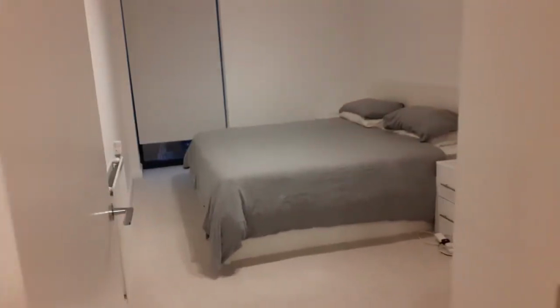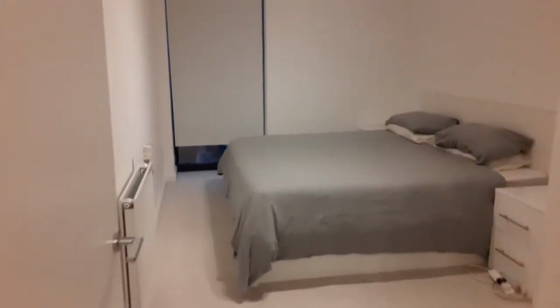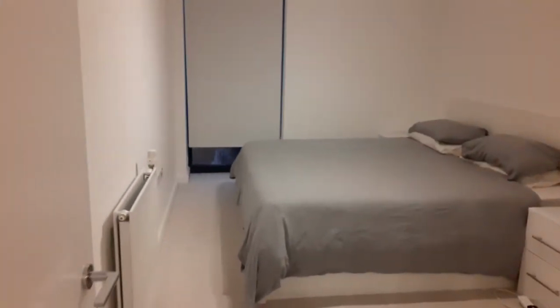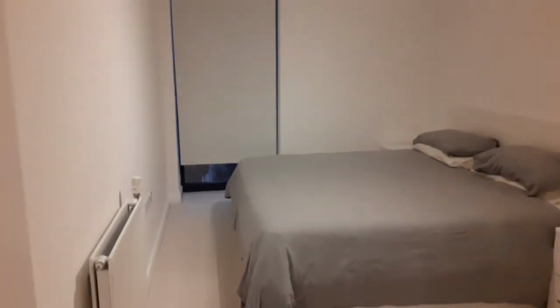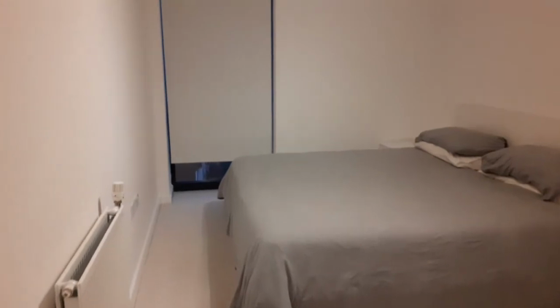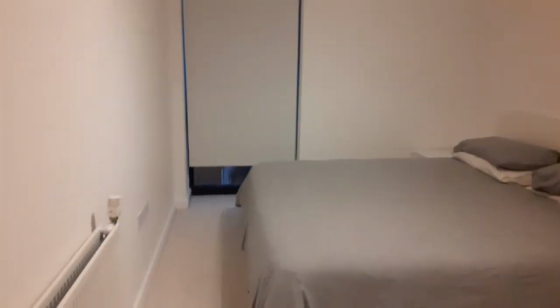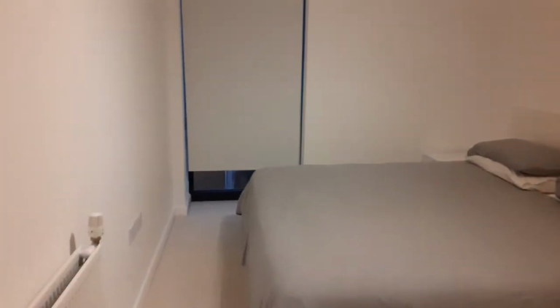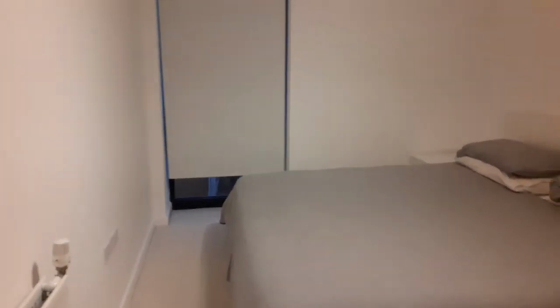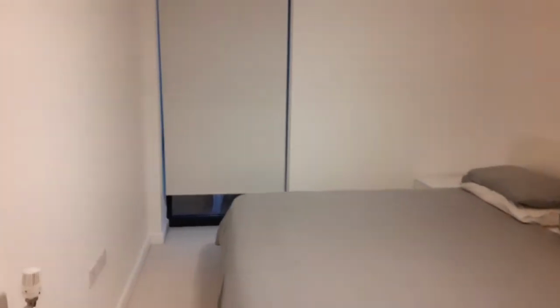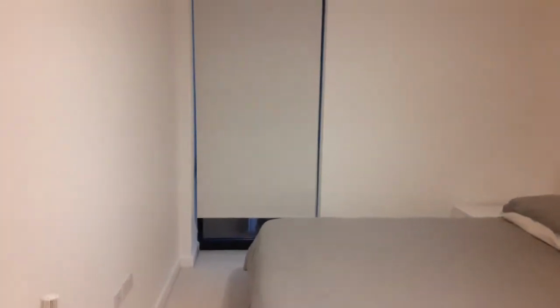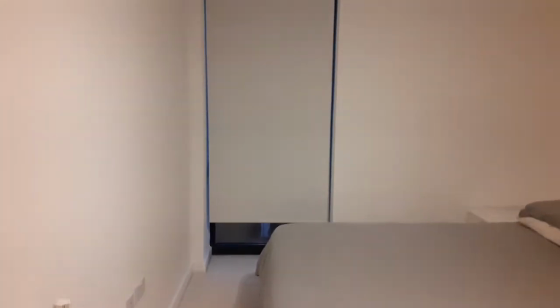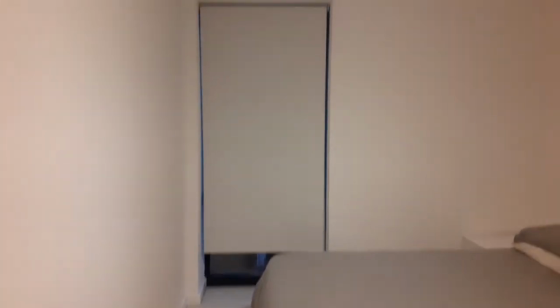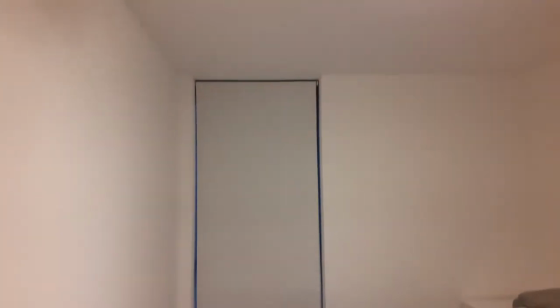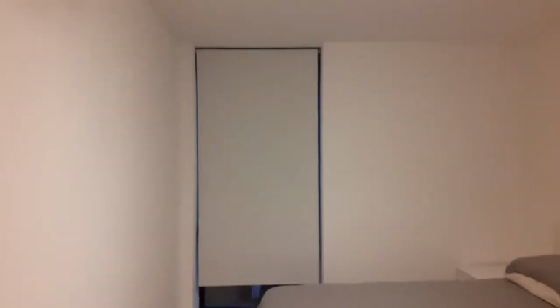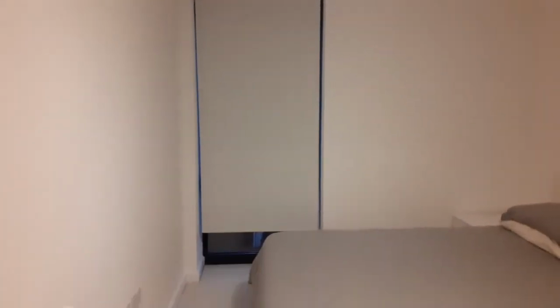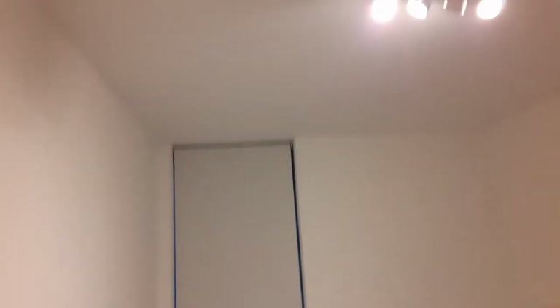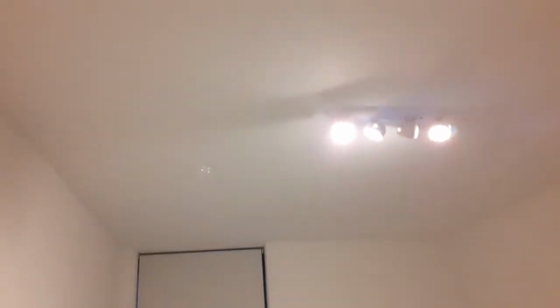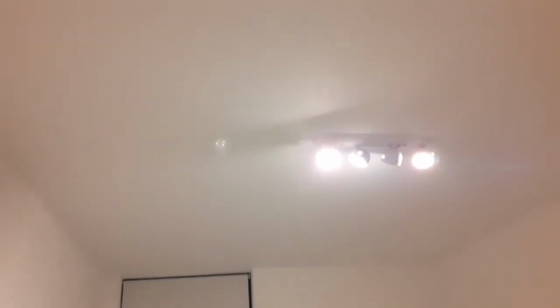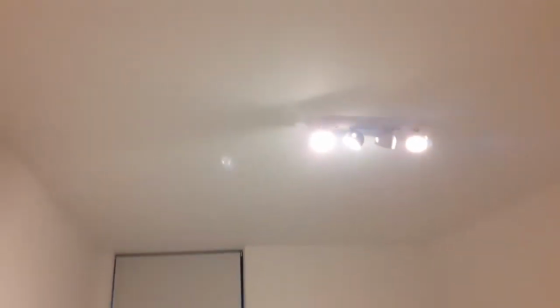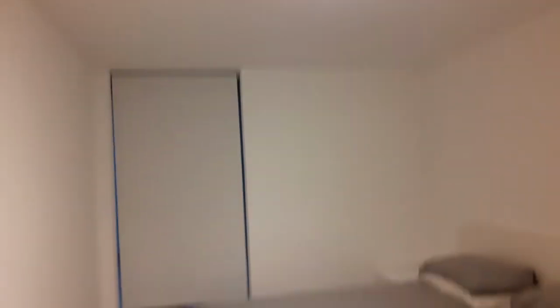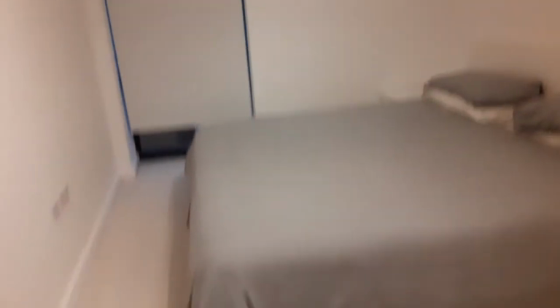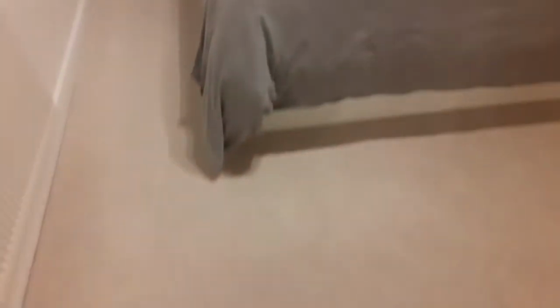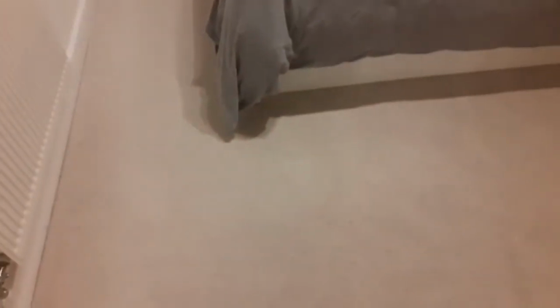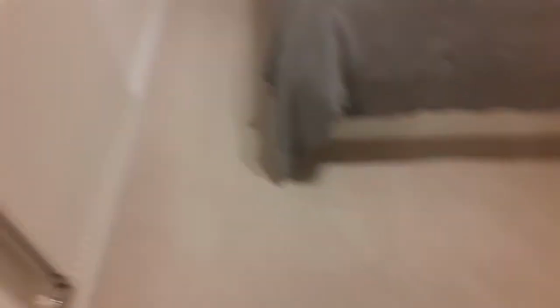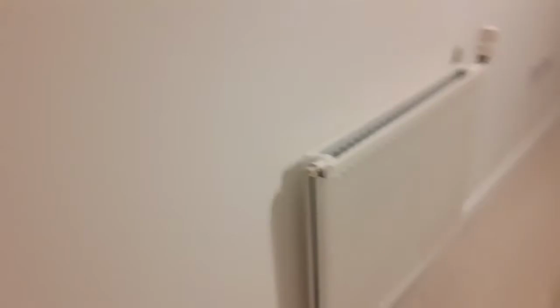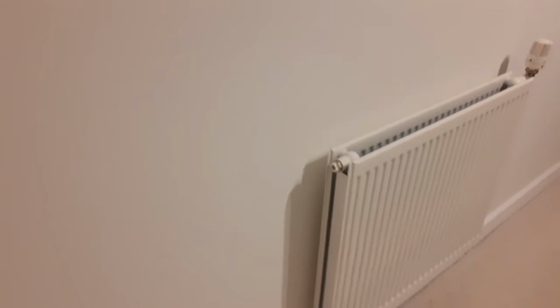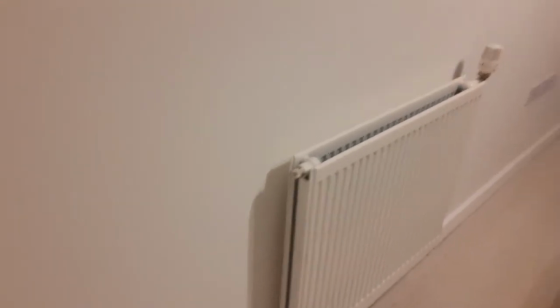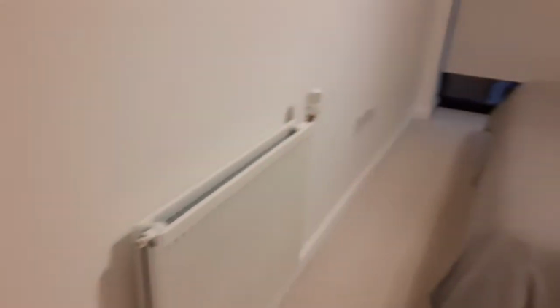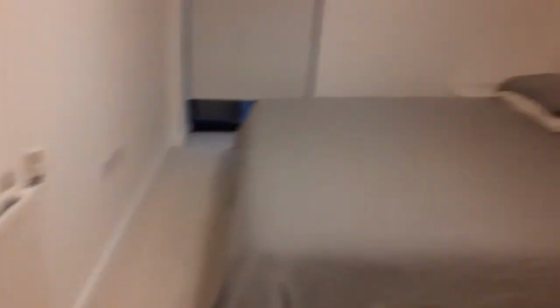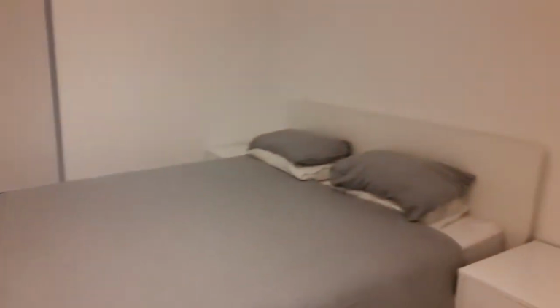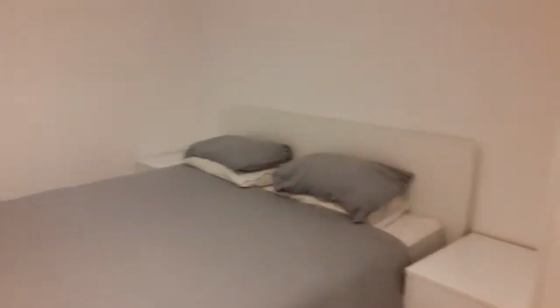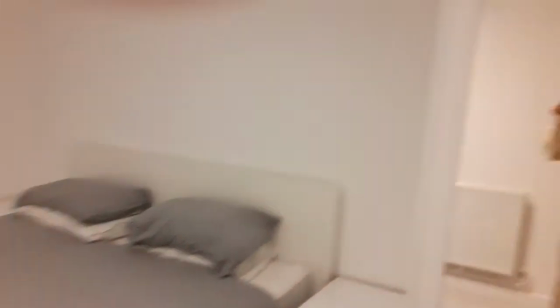Bedroom. King size bed. Large window. The ceiling. Very big carpet. Radiator. And some storage.